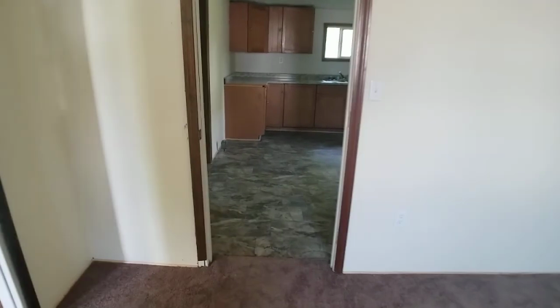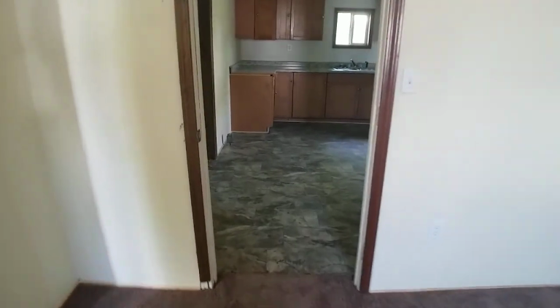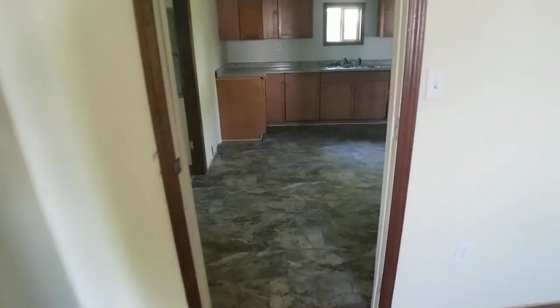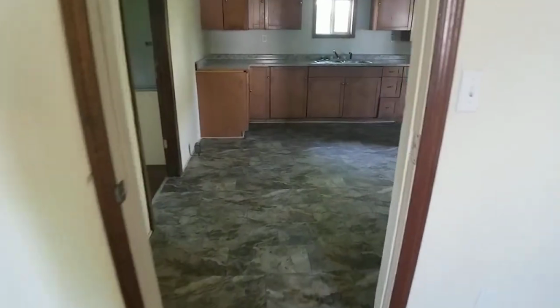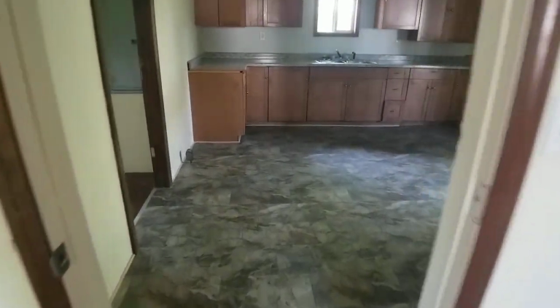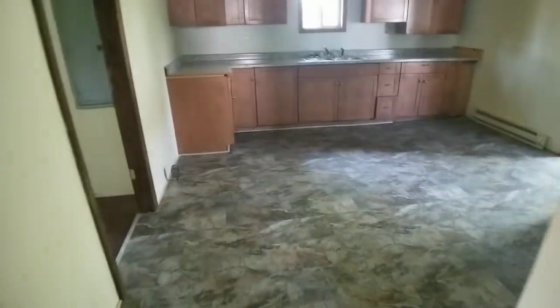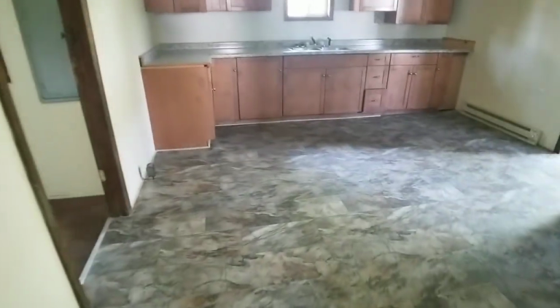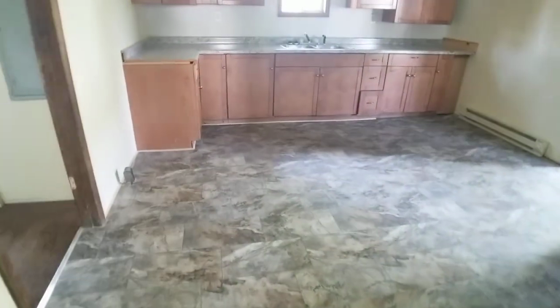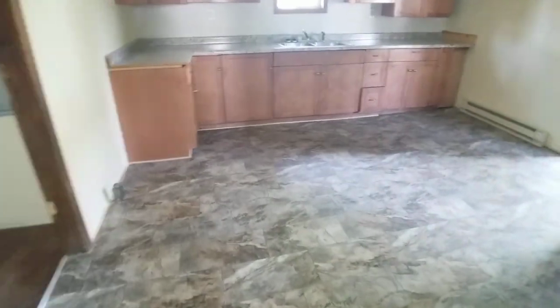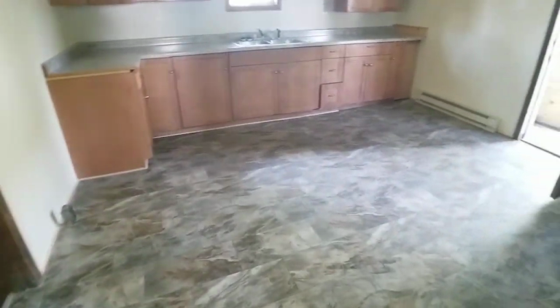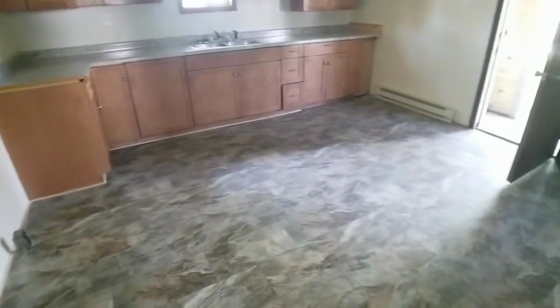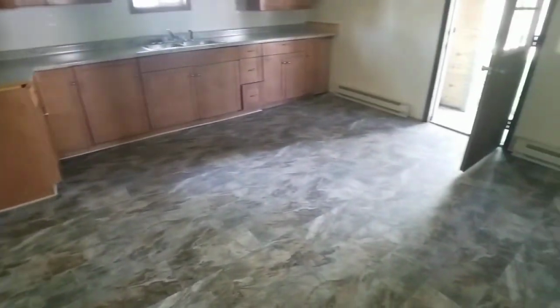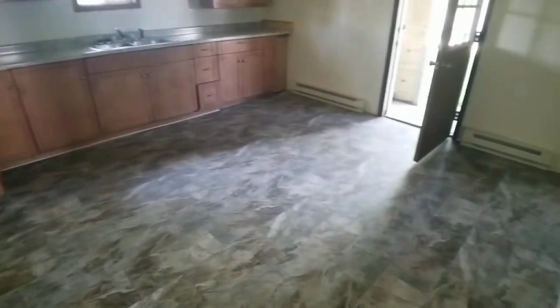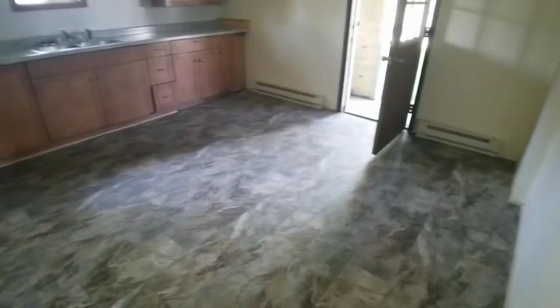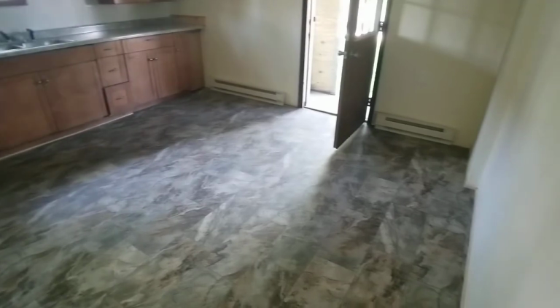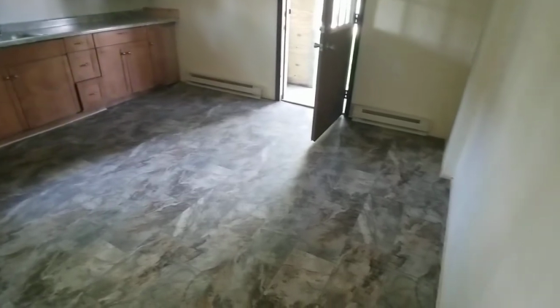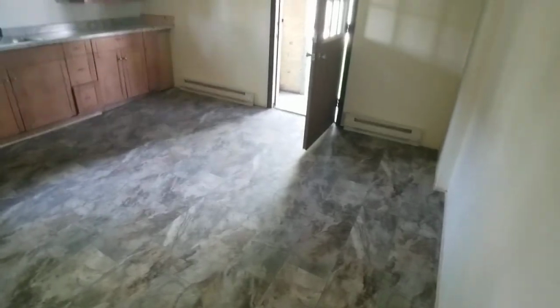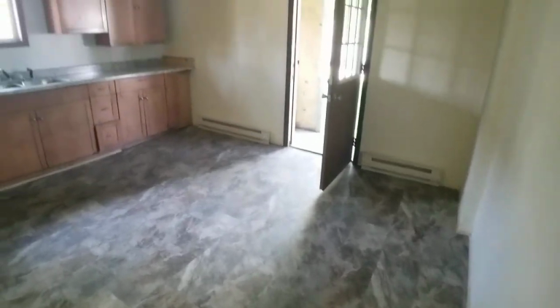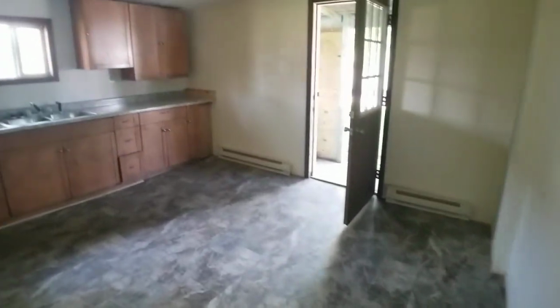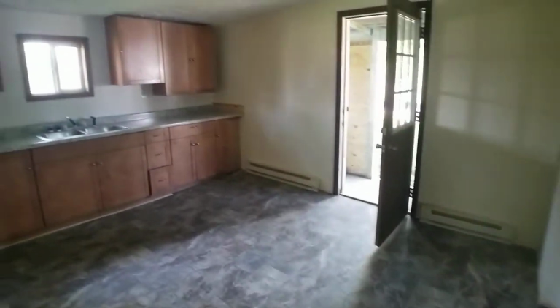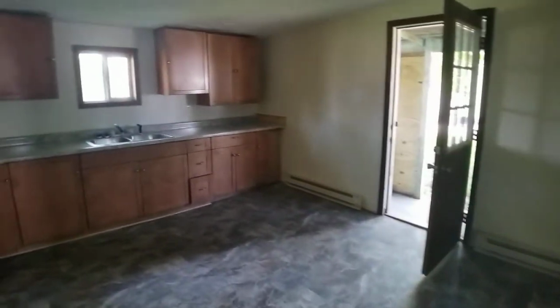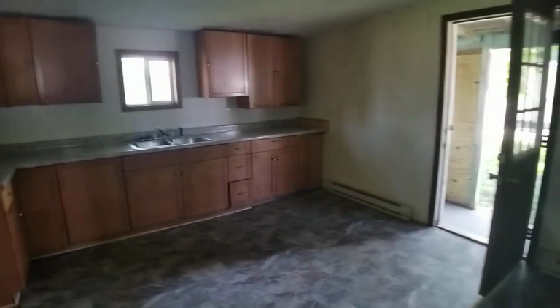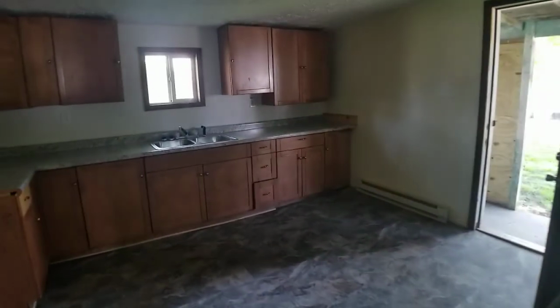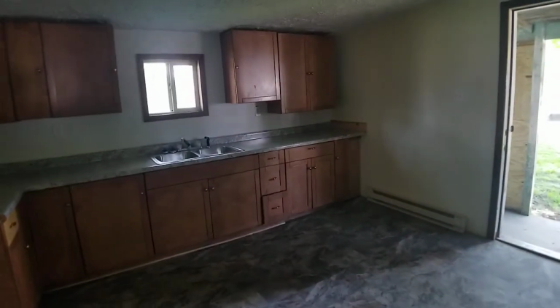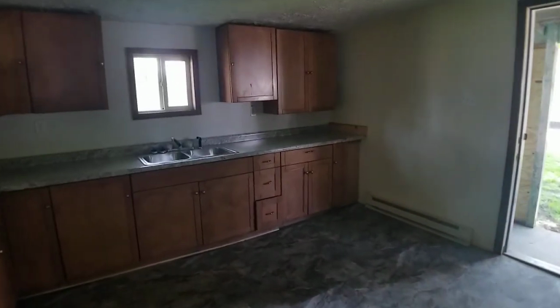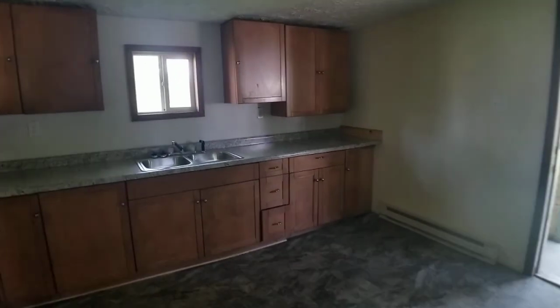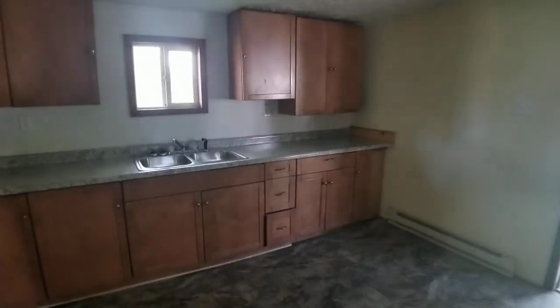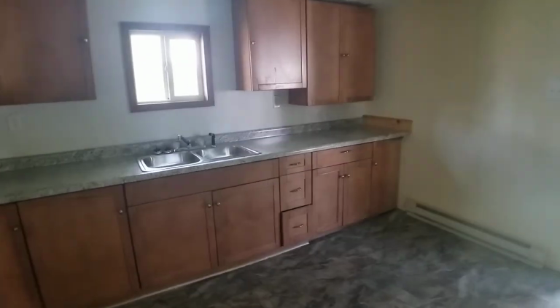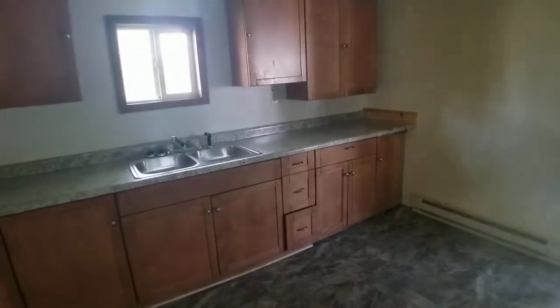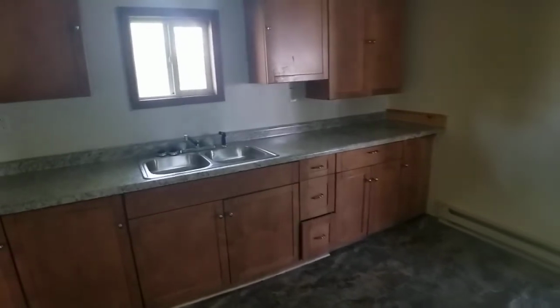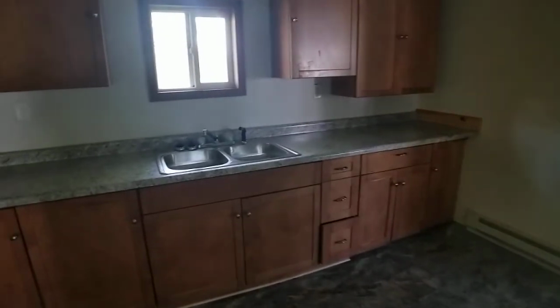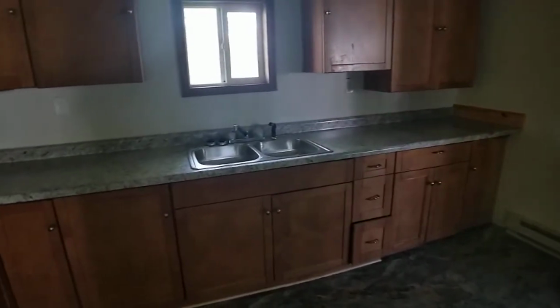Here's the kitchen. It's actually pretty large. We're putting brand new countertops in and a new kitchen sink.